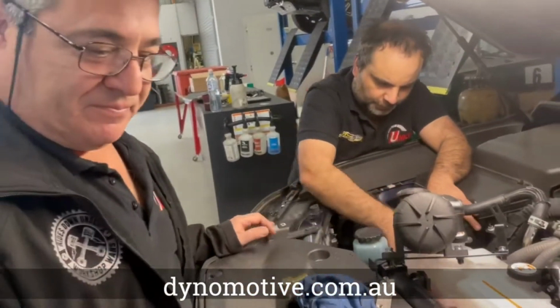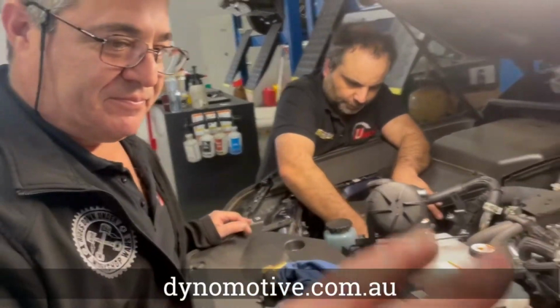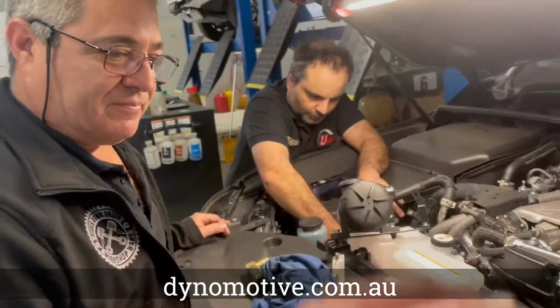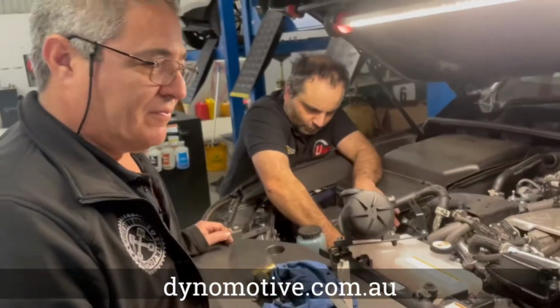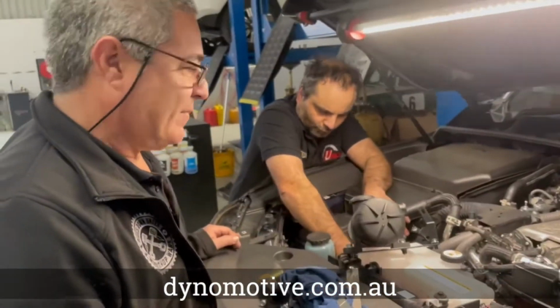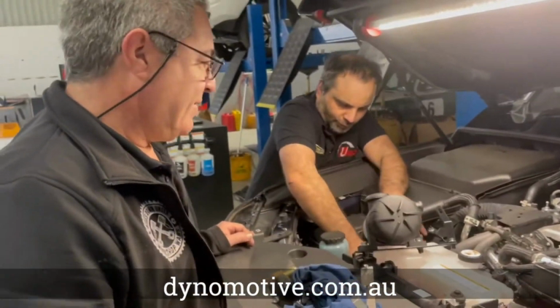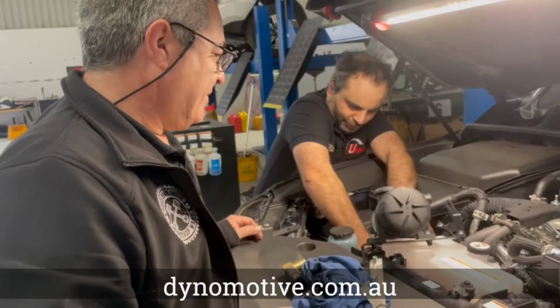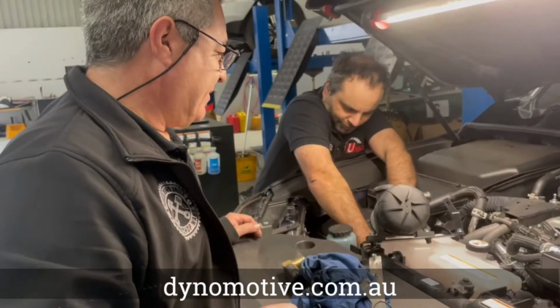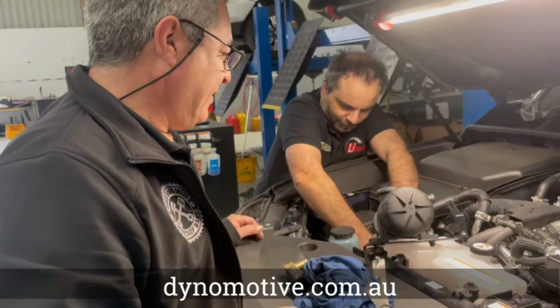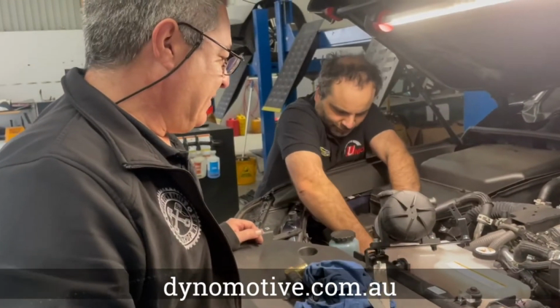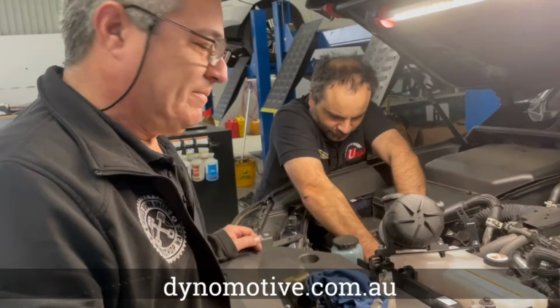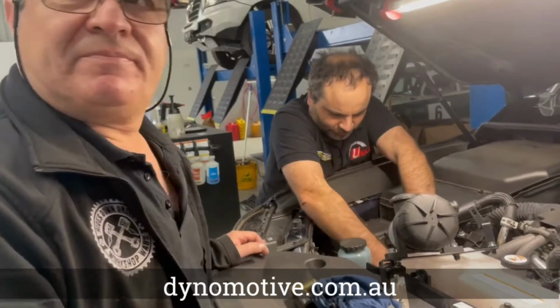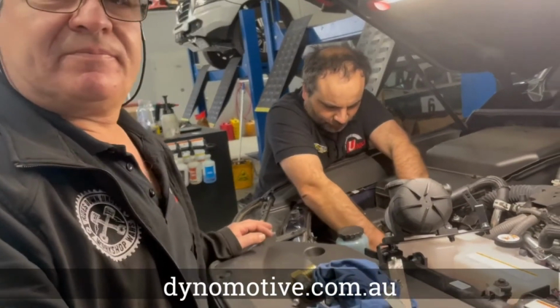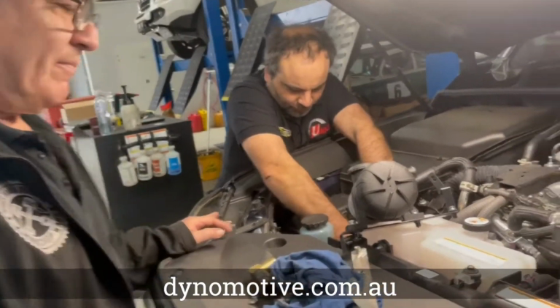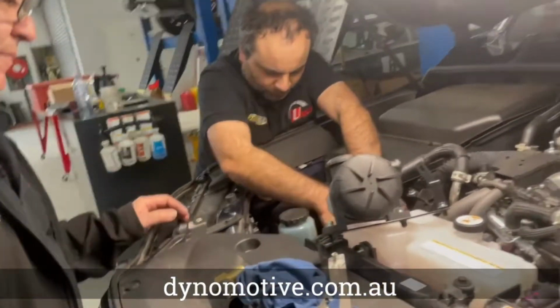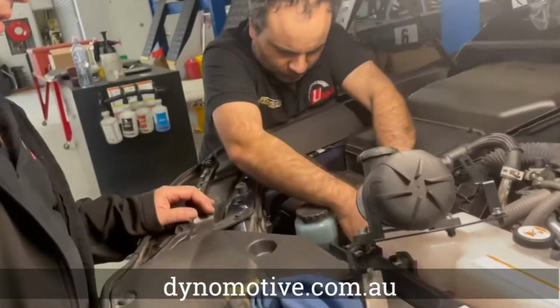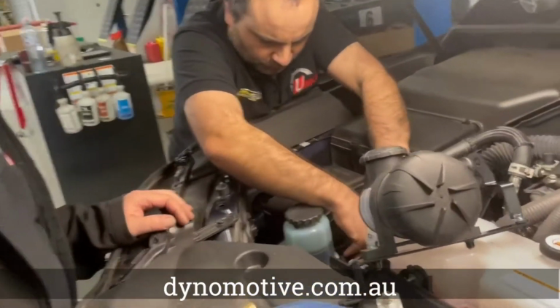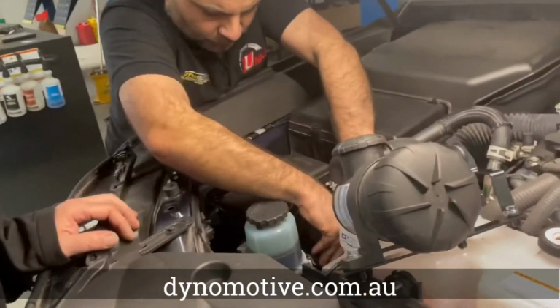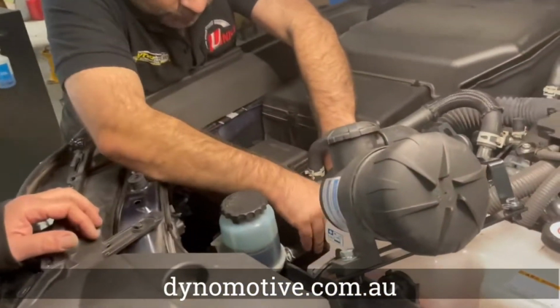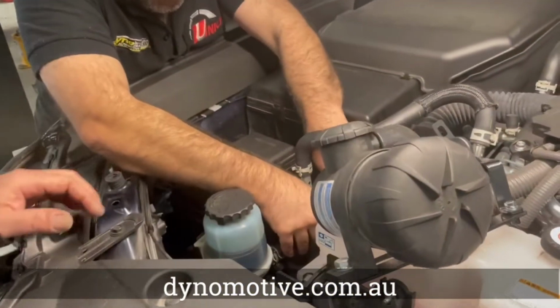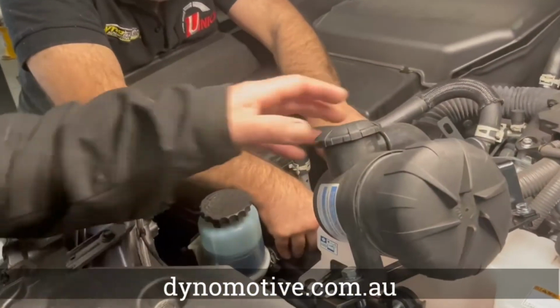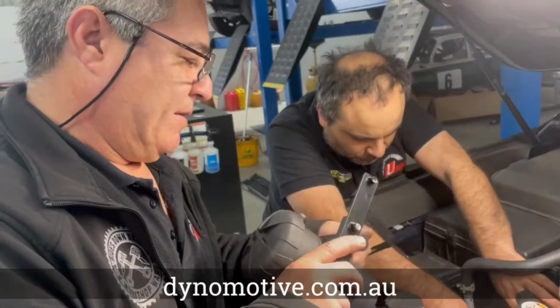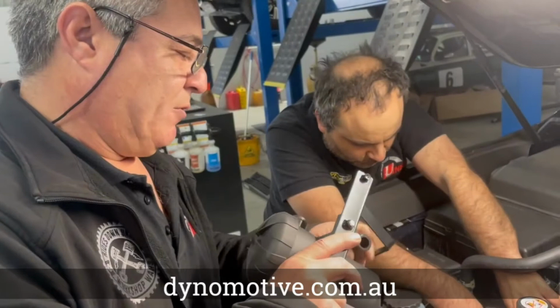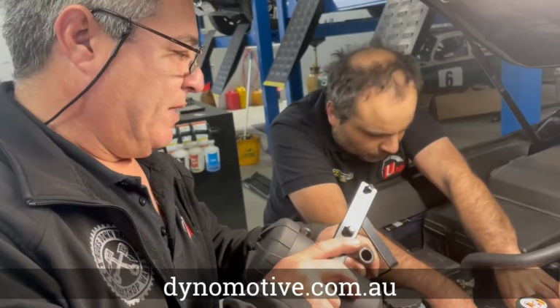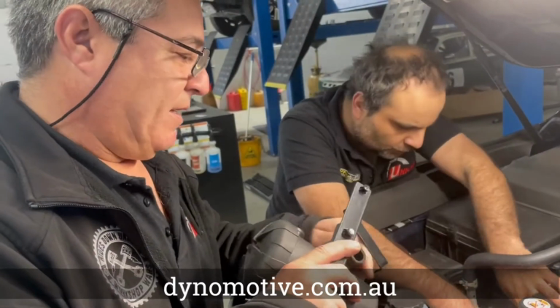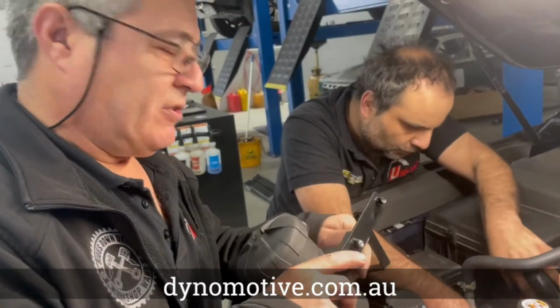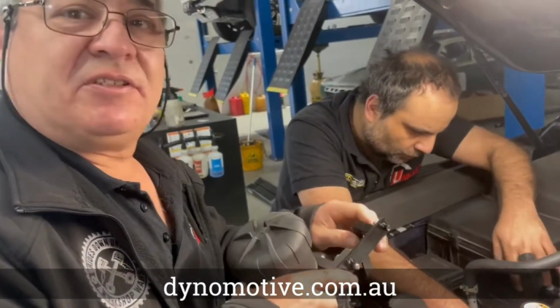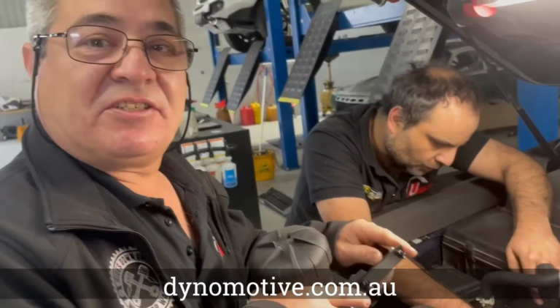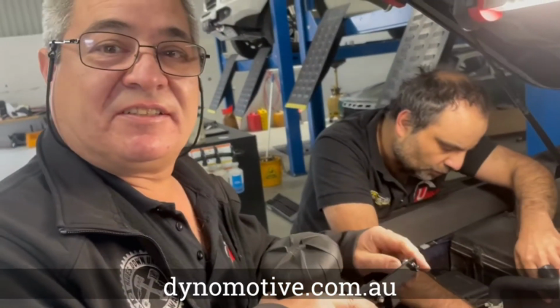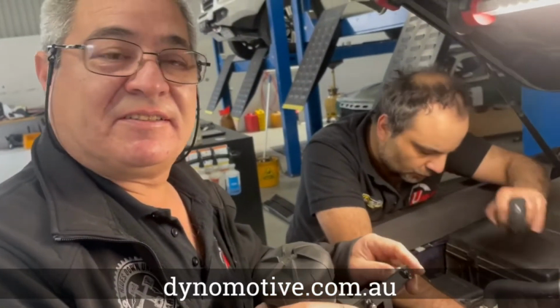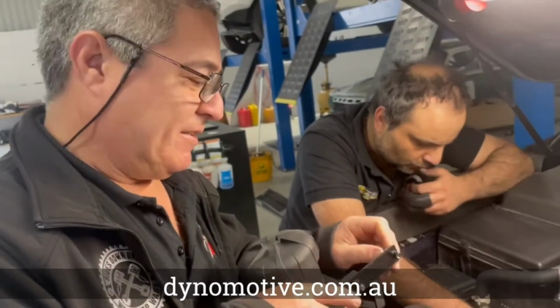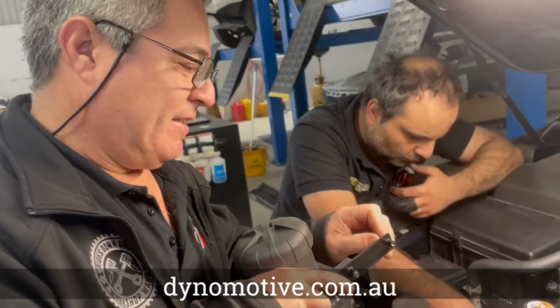So this is to suit the 300 series Land Cruiser. Correct. Excellent — and you'll have images and install instructions as well. Yeah.